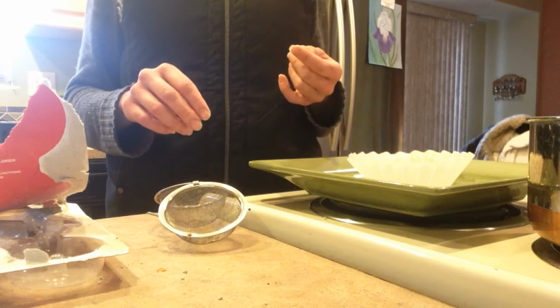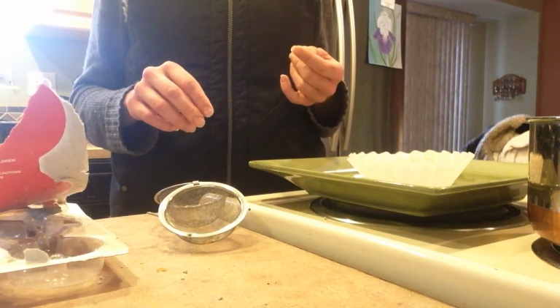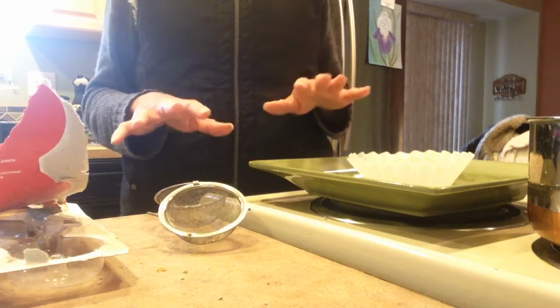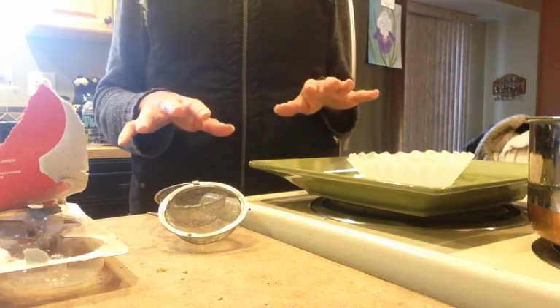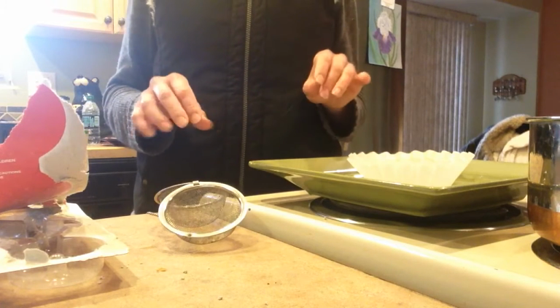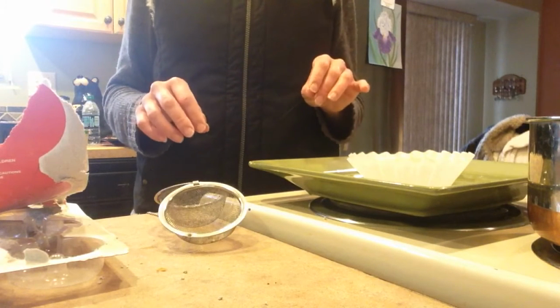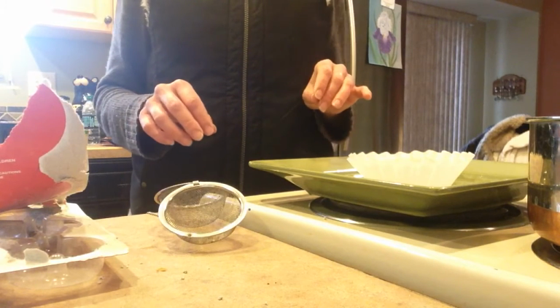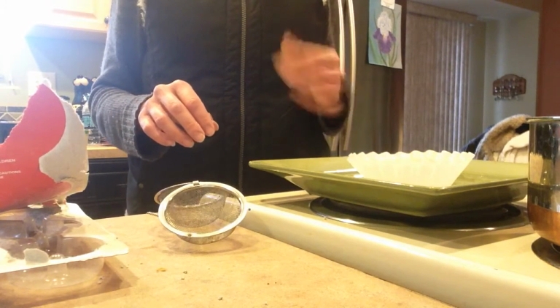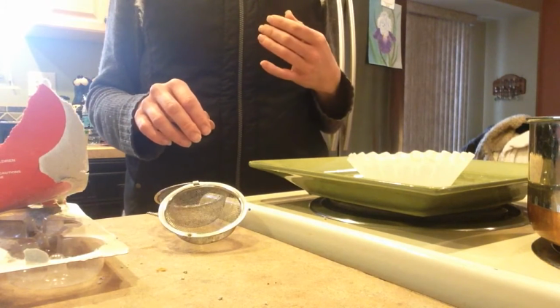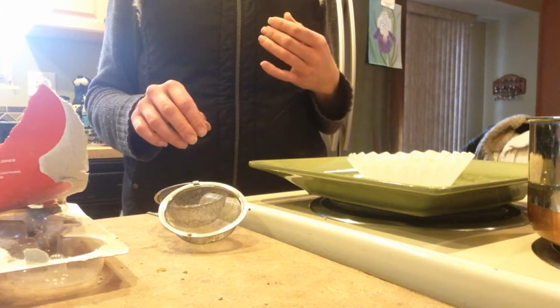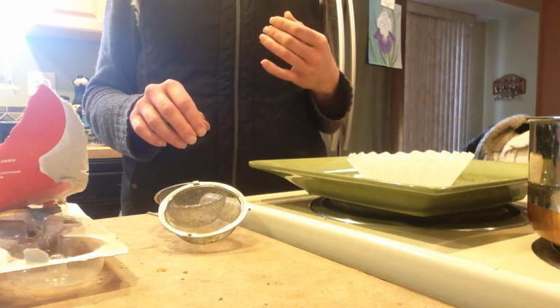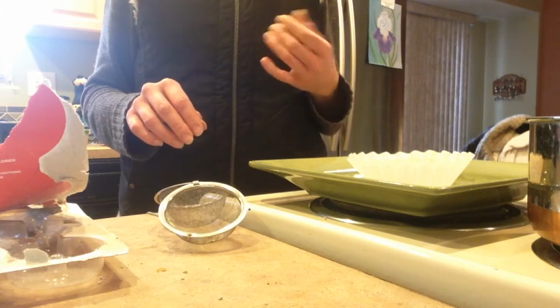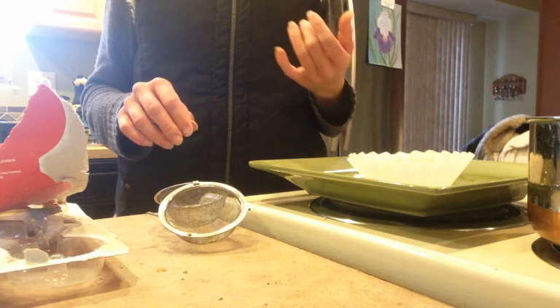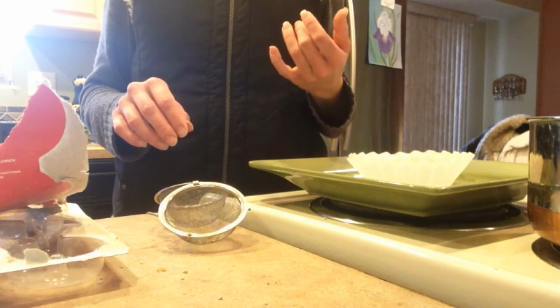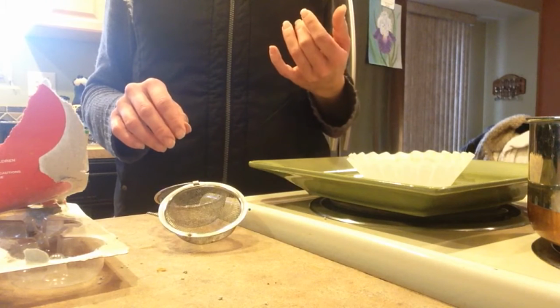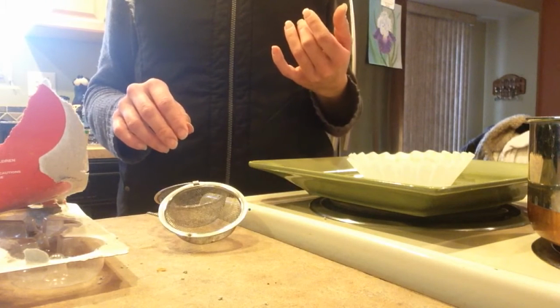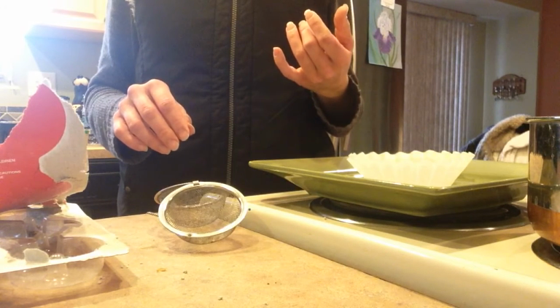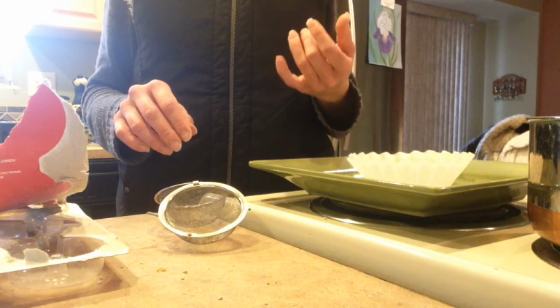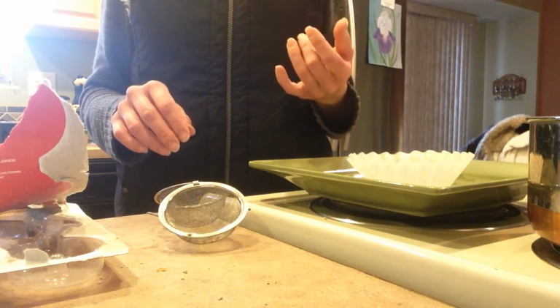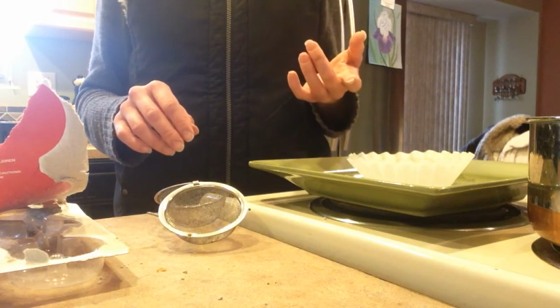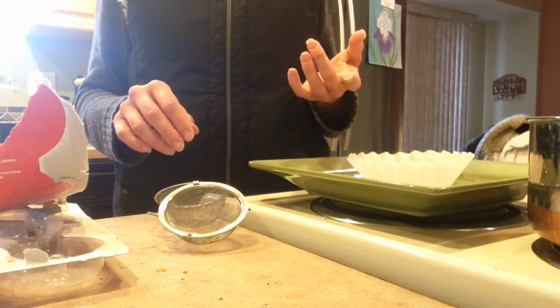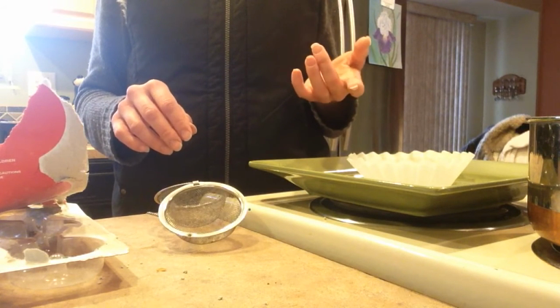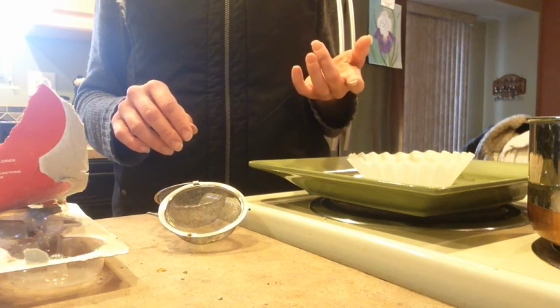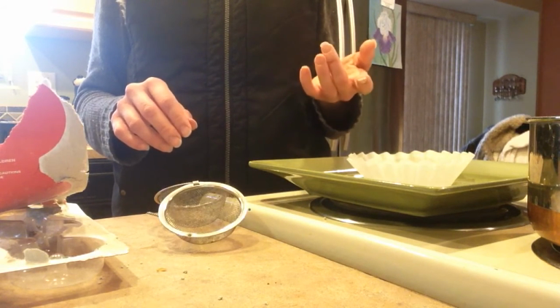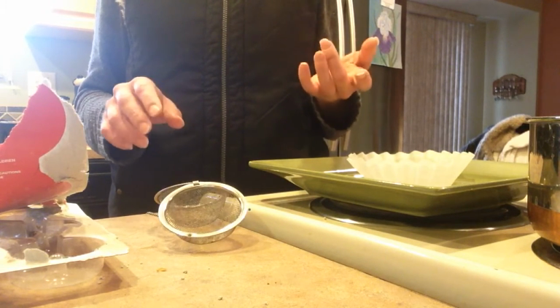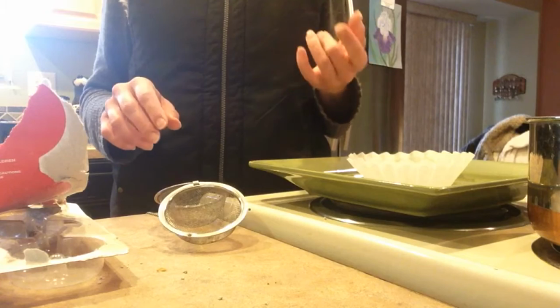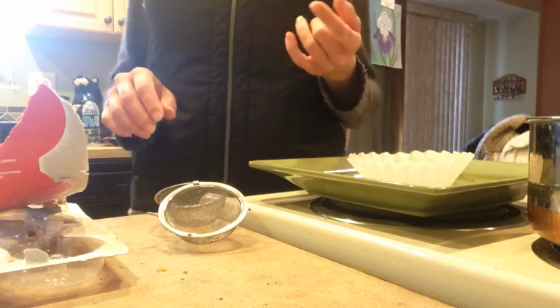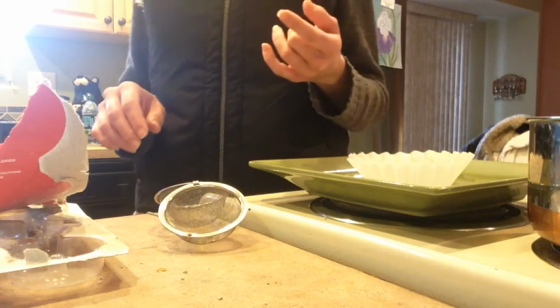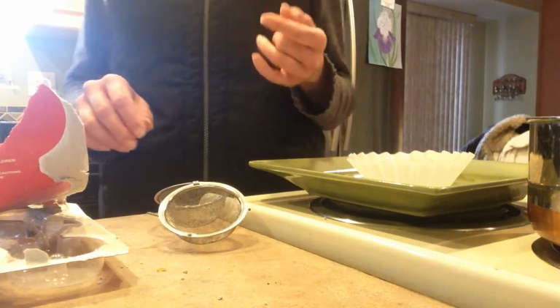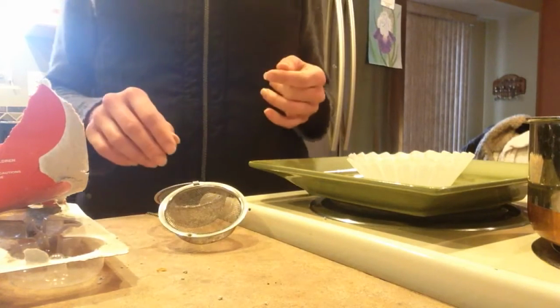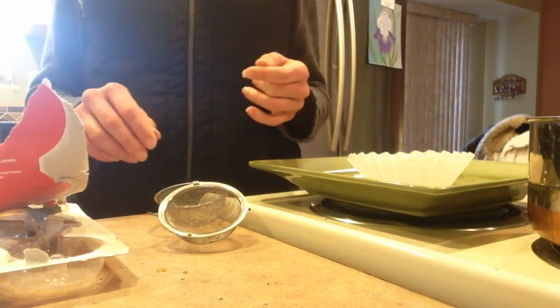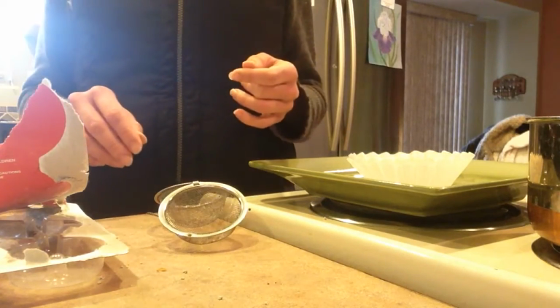For the quickest and easiest way to get rid of them, I think personally it's best to have both — like a sticky trap of some sort, preferably the carnivorous plants — and then also controlling their larvae.